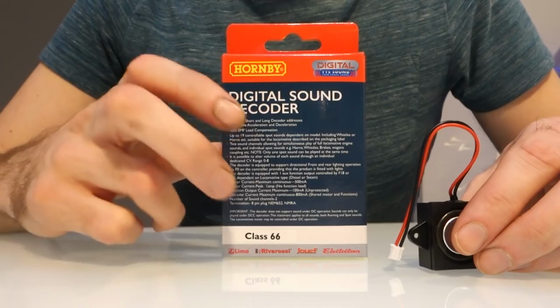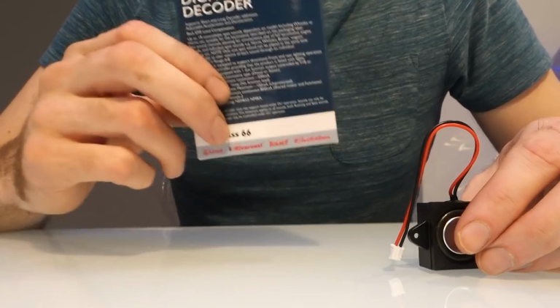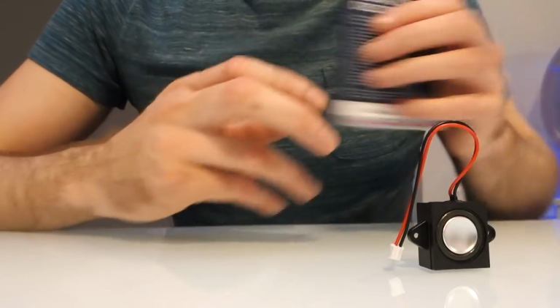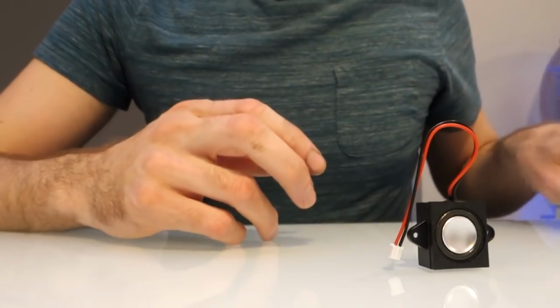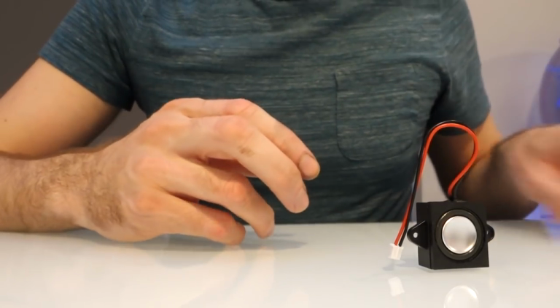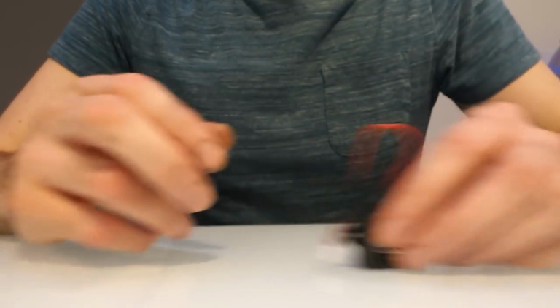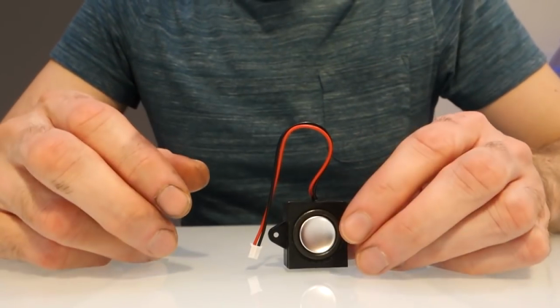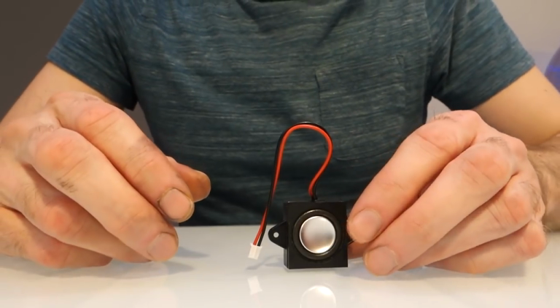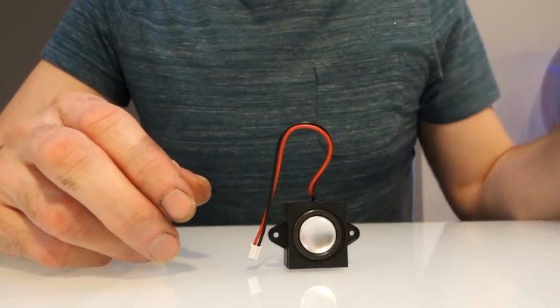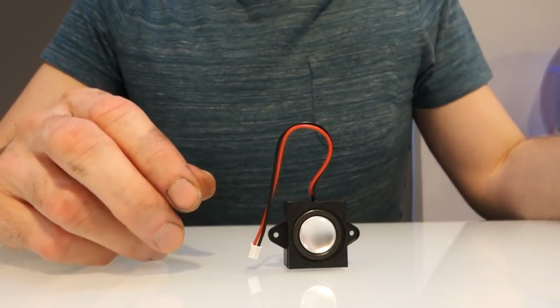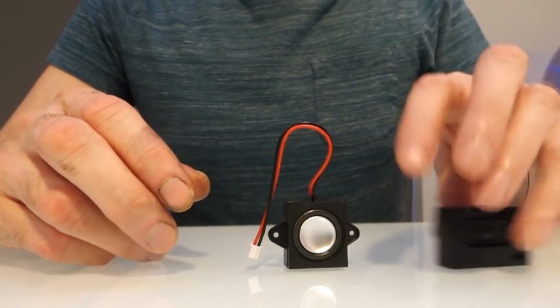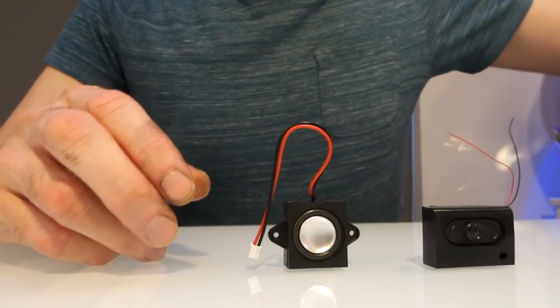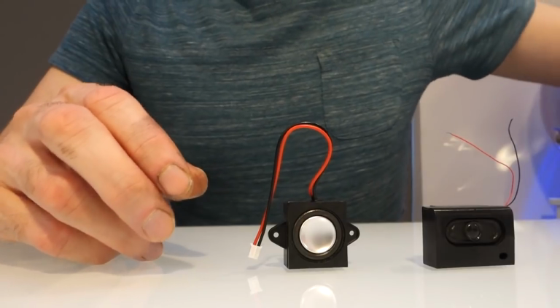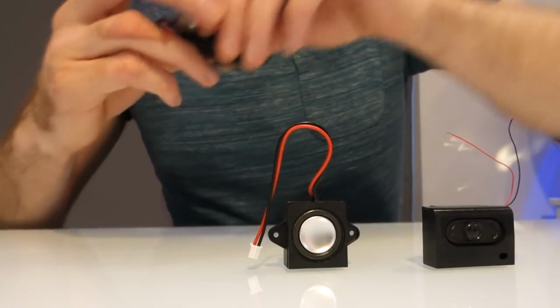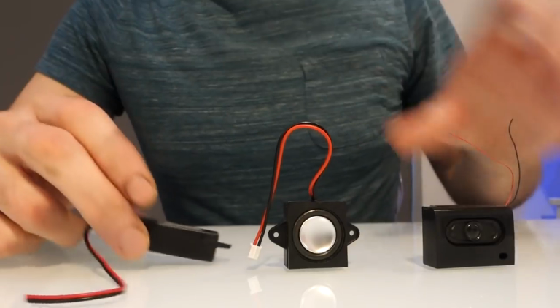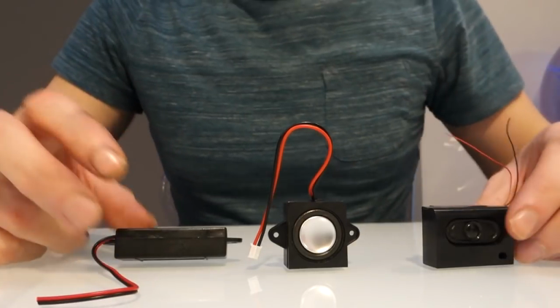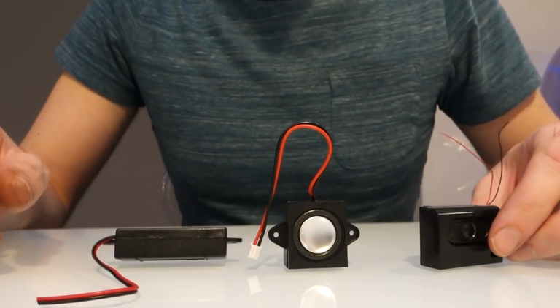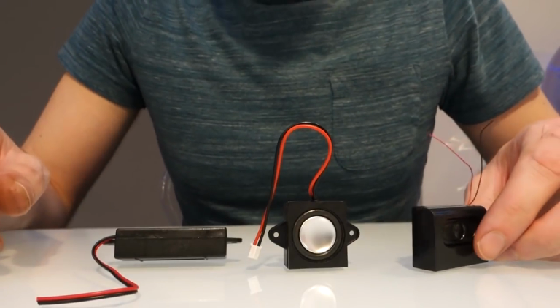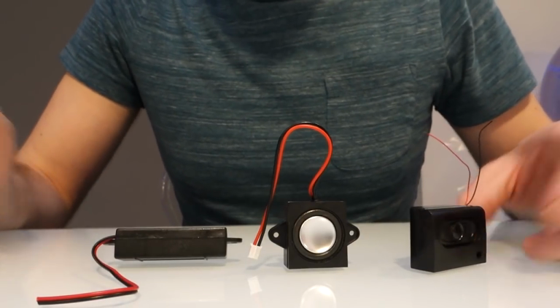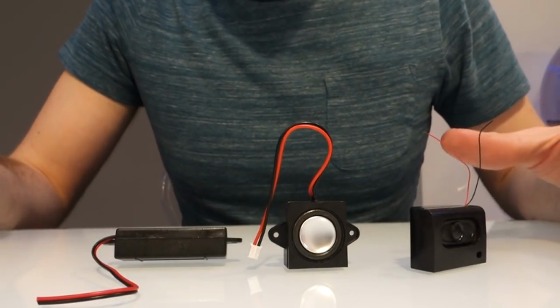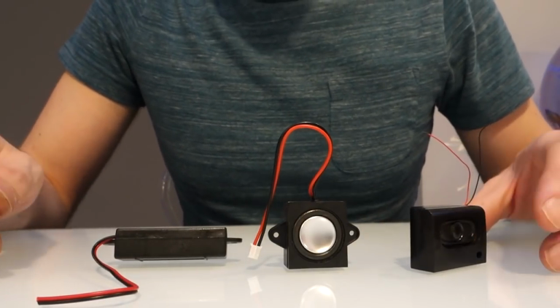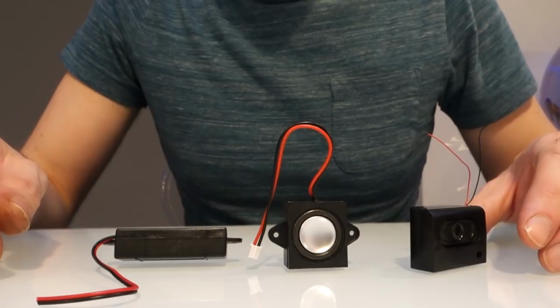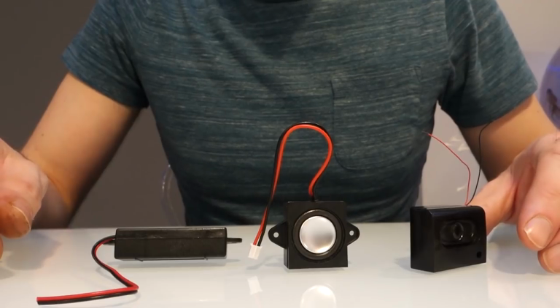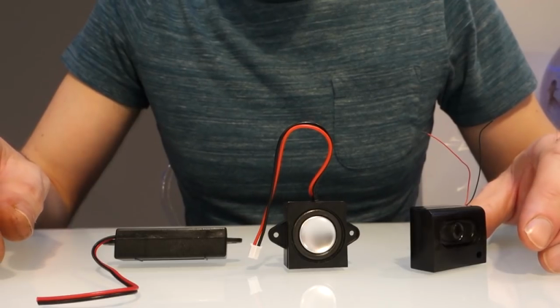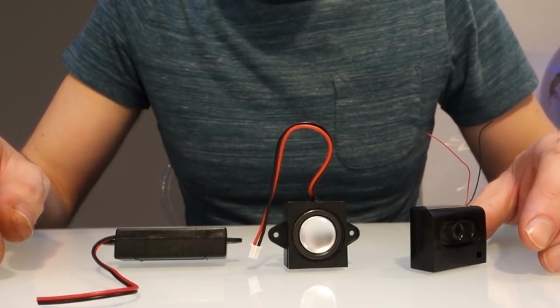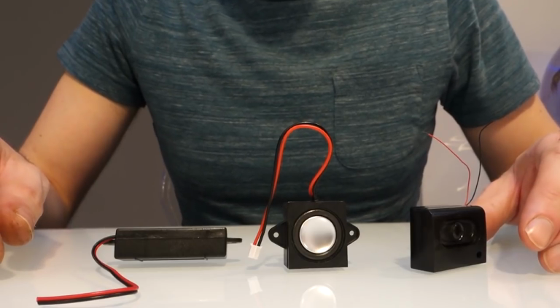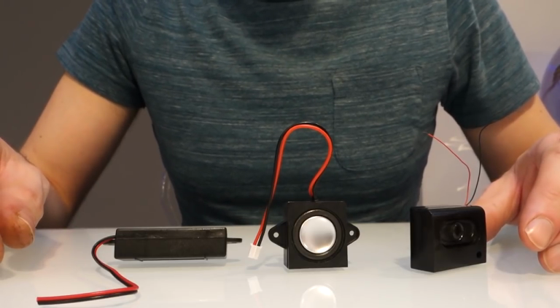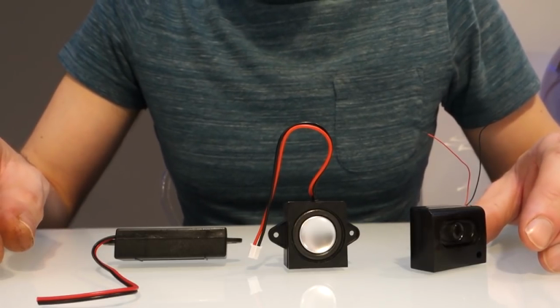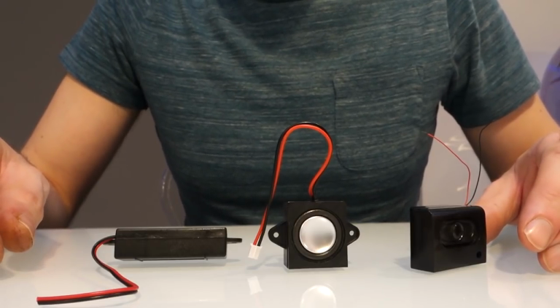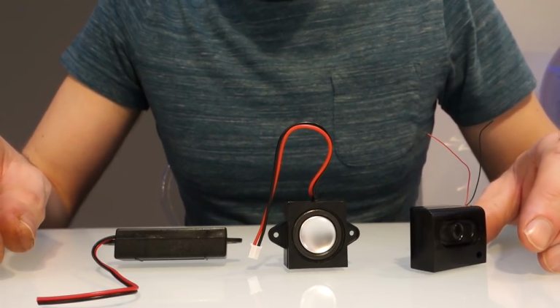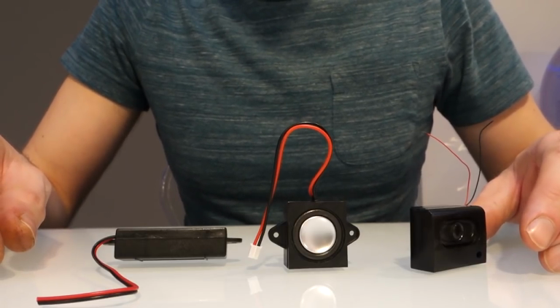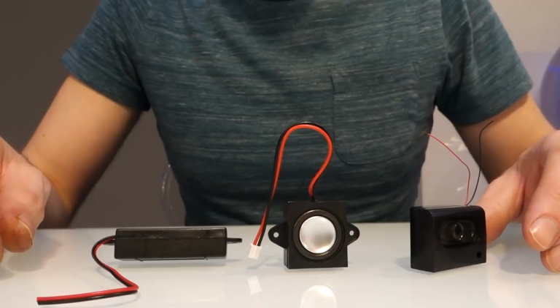I'm also going to show you how to upgrade the speaker. I've got various different speakers which you could potentially try, and I'm going to work out which one sounds the best and see which one will fit into the available space.